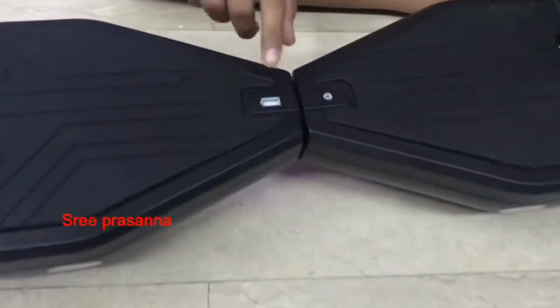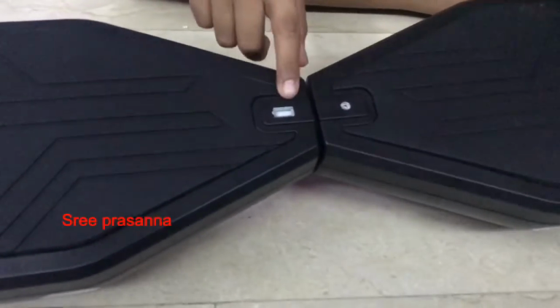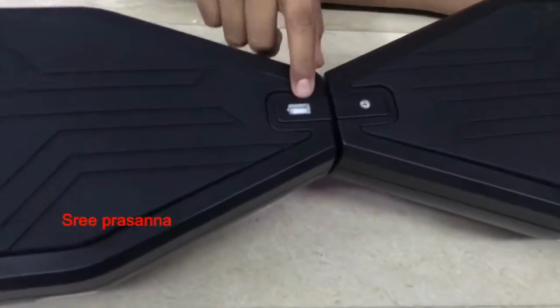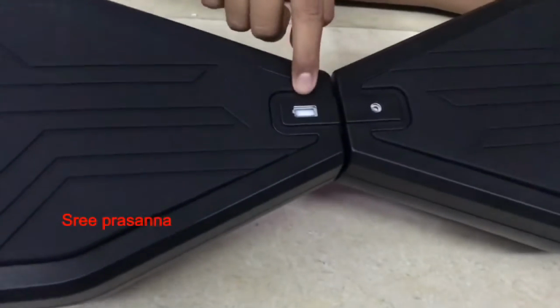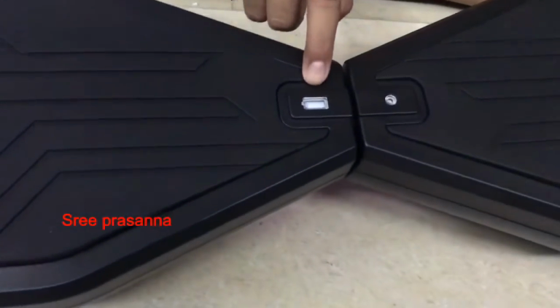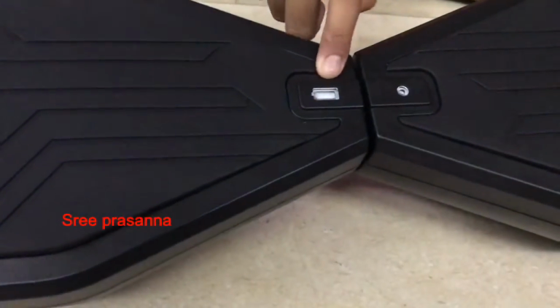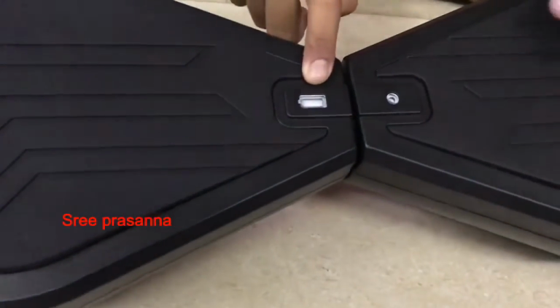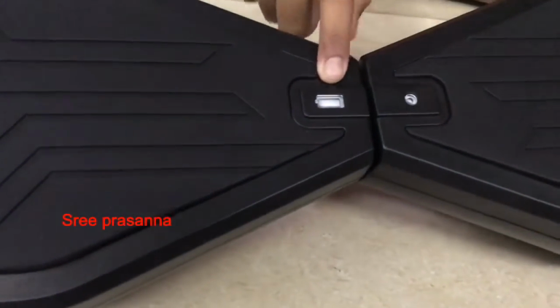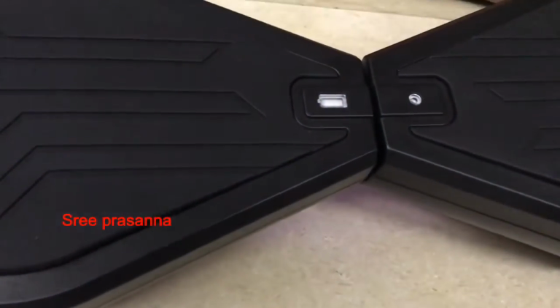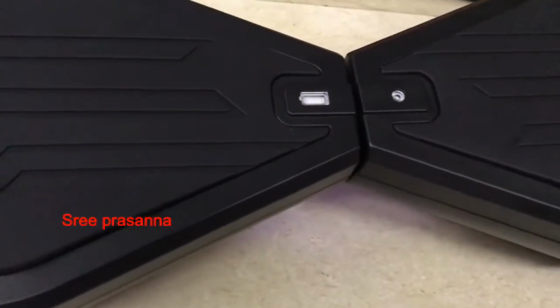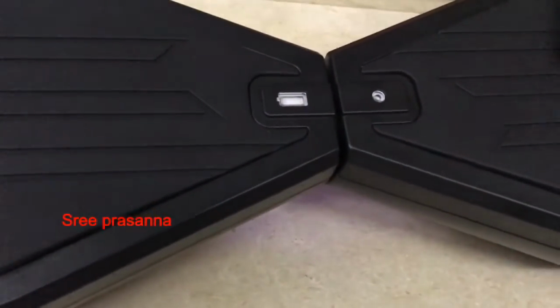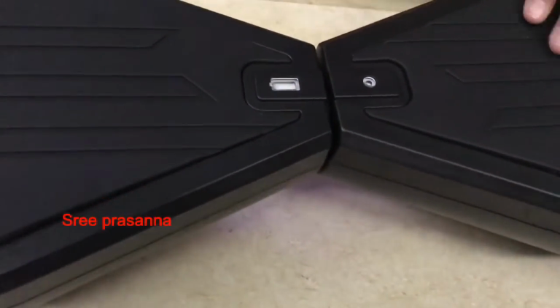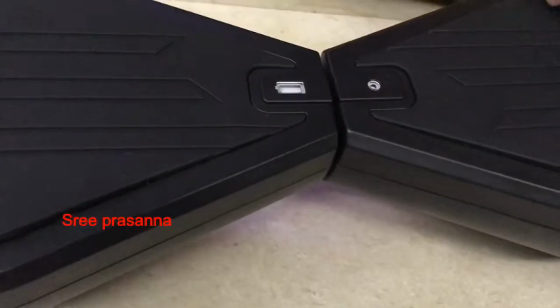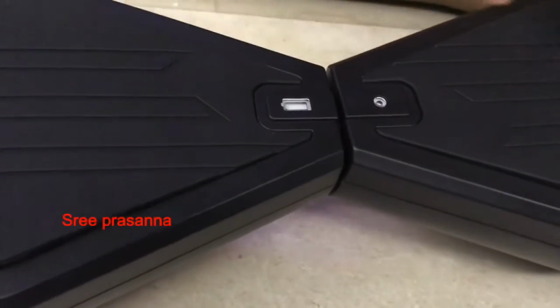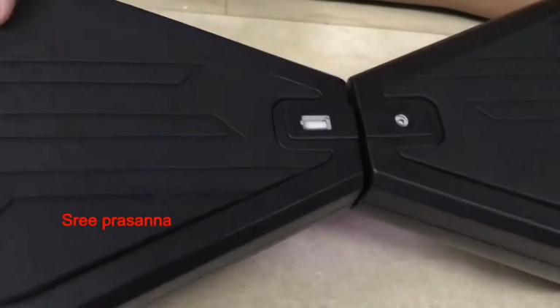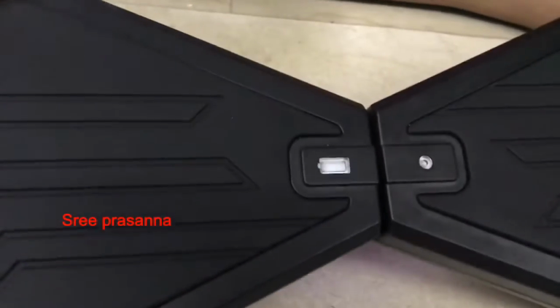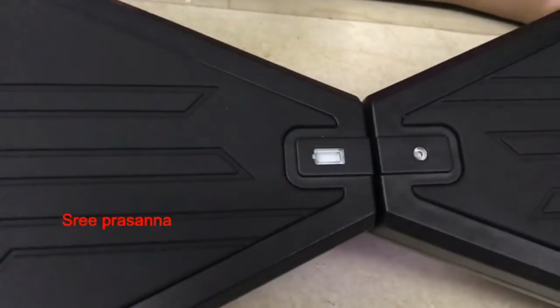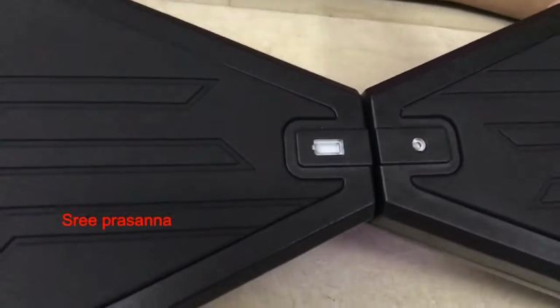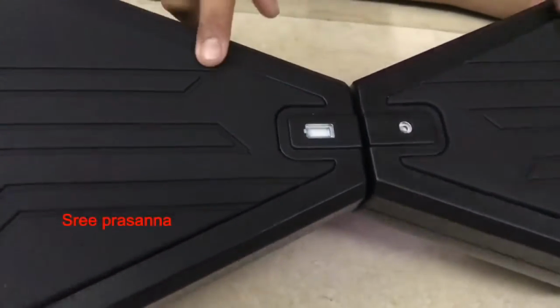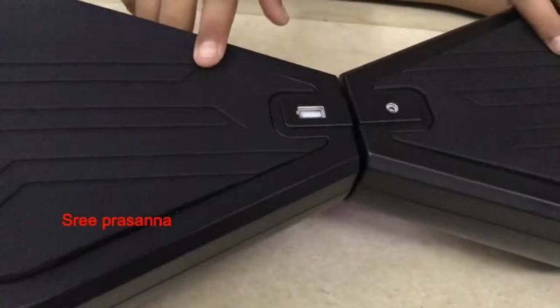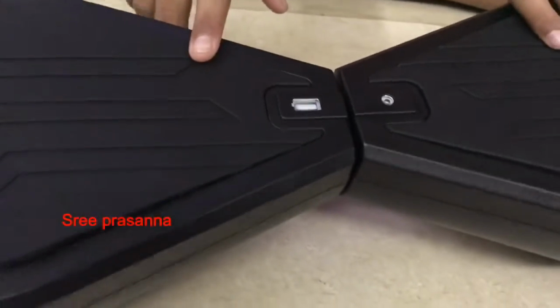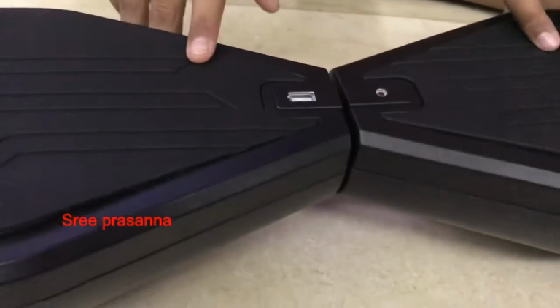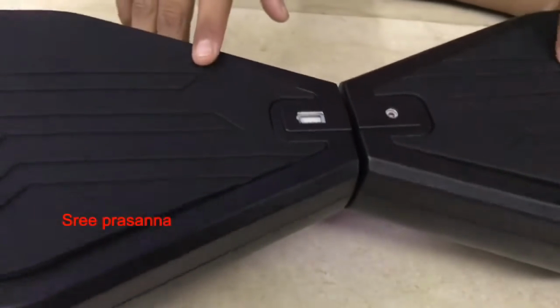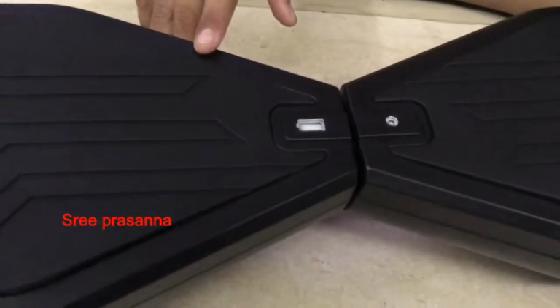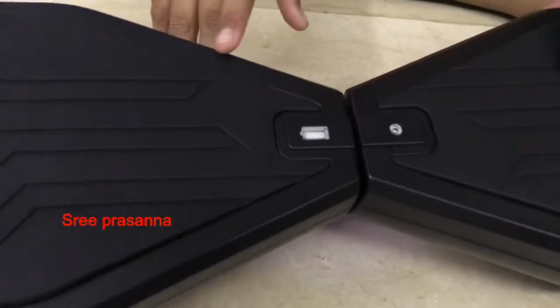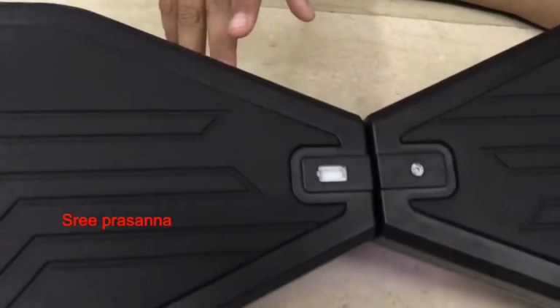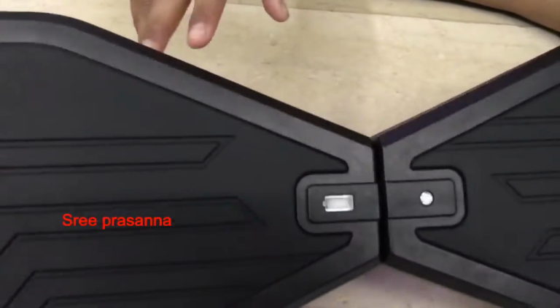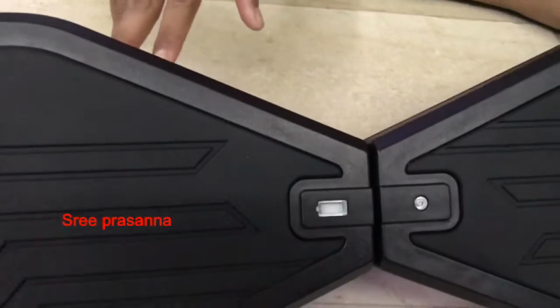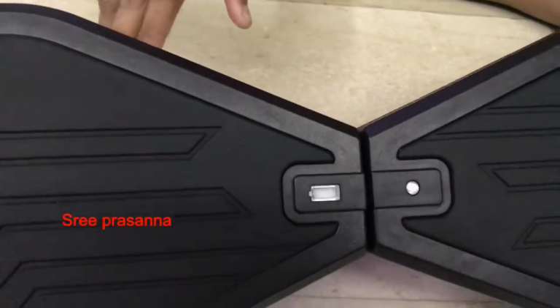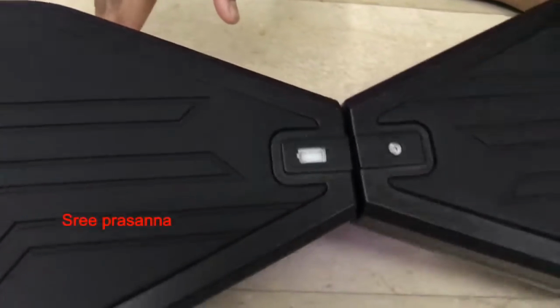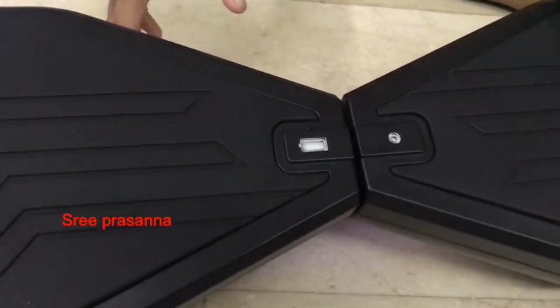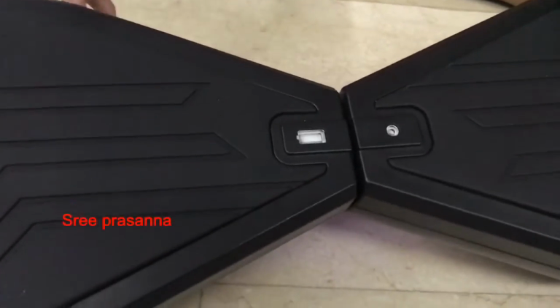This is the start button, and I believe these are LED lights, and this will be the charger indicator. When it's low it'll start to beep and you must get out immediately and start to charge. For charging it'll take two hours and you can drive from 10 to 15 kilometers.